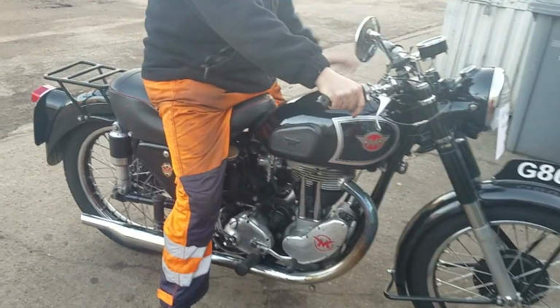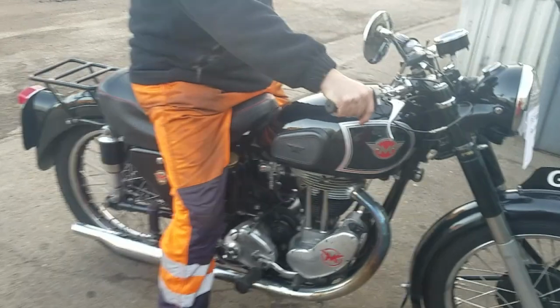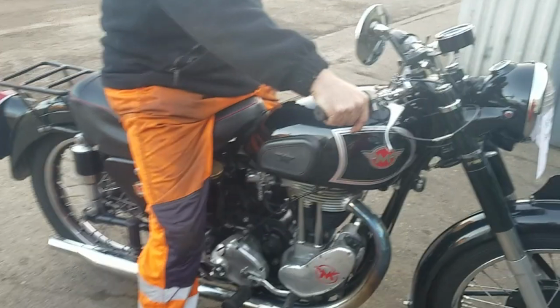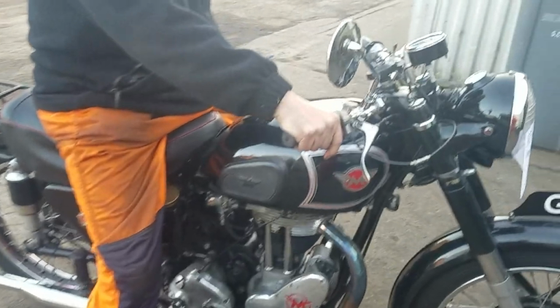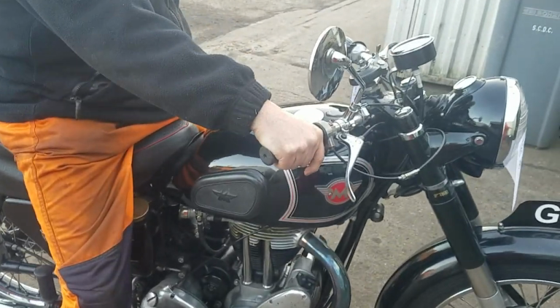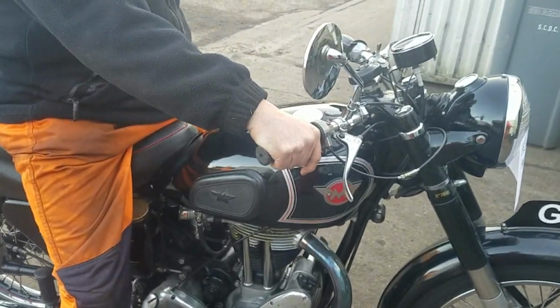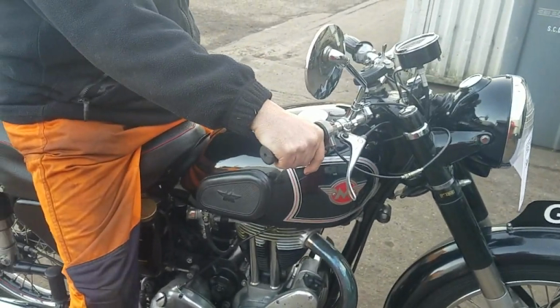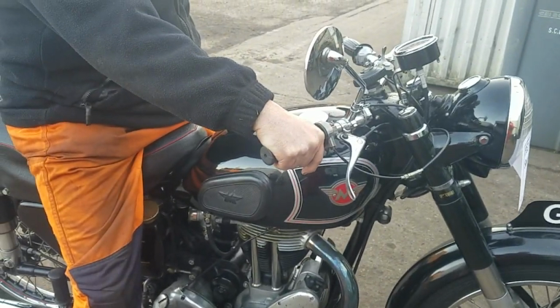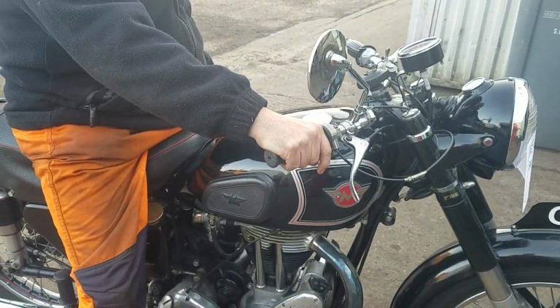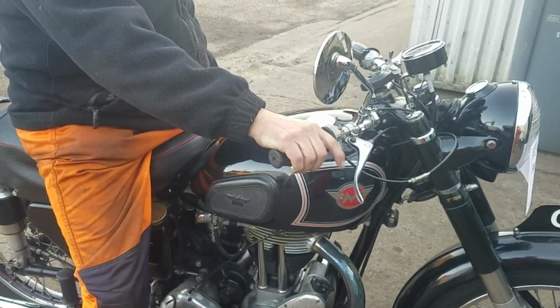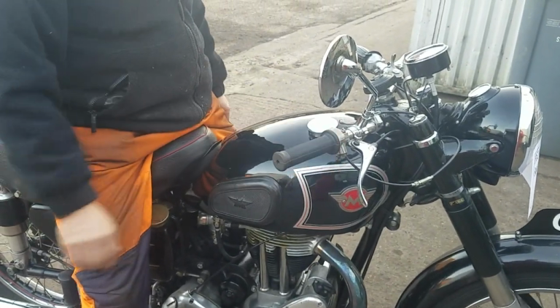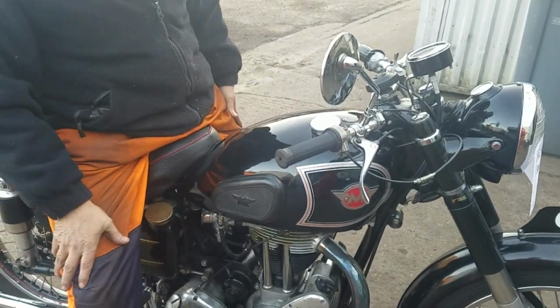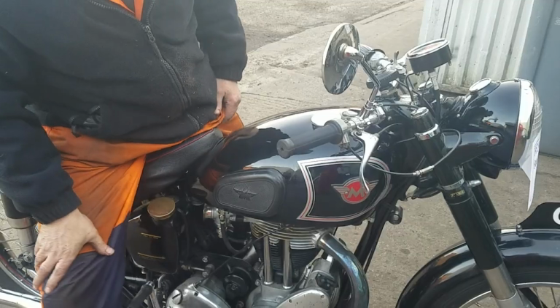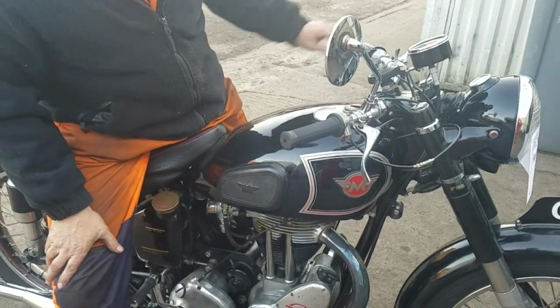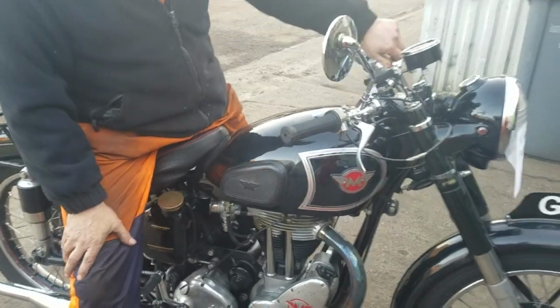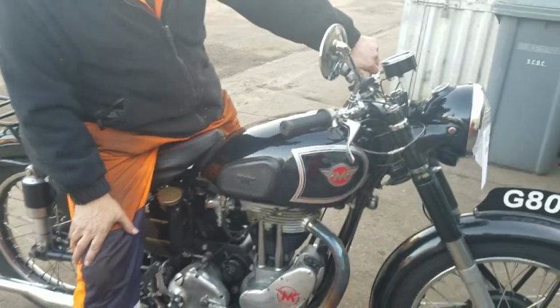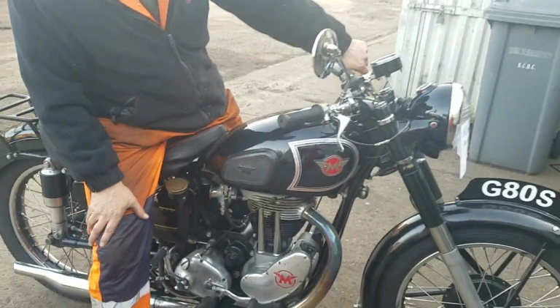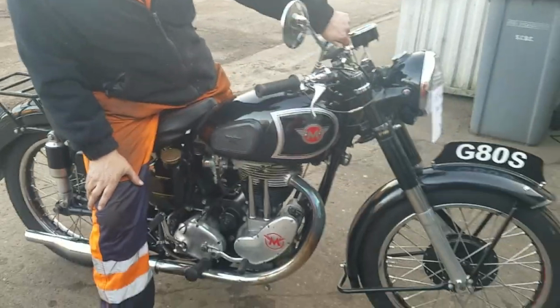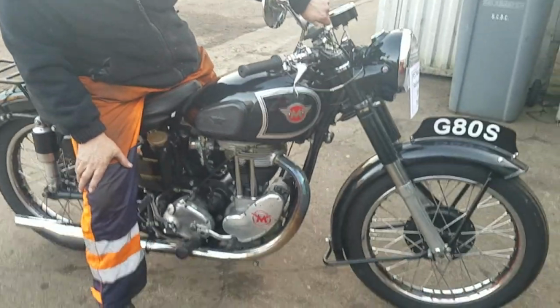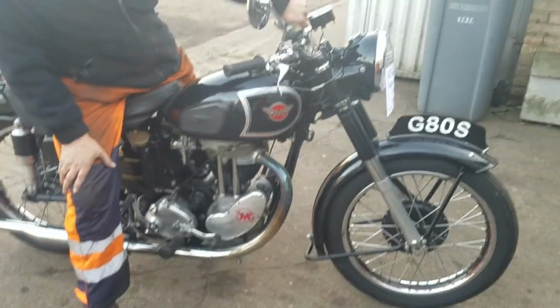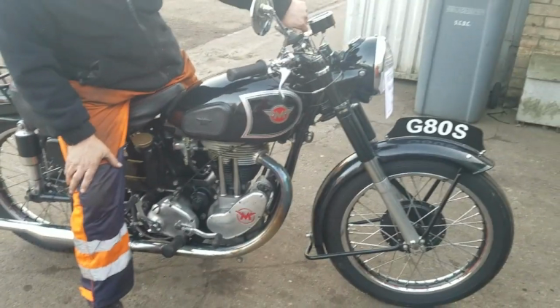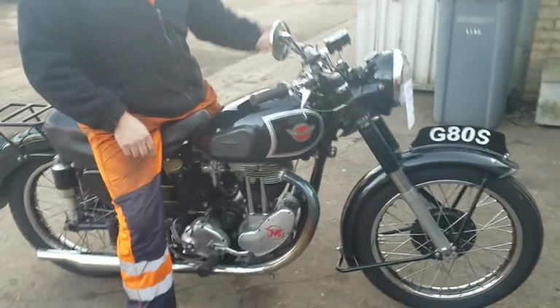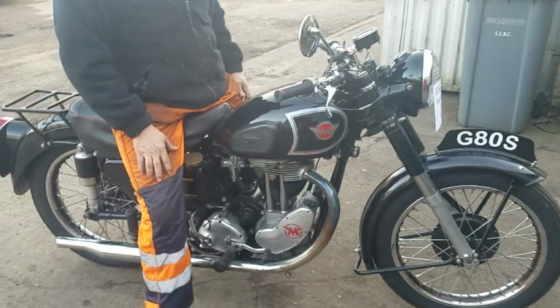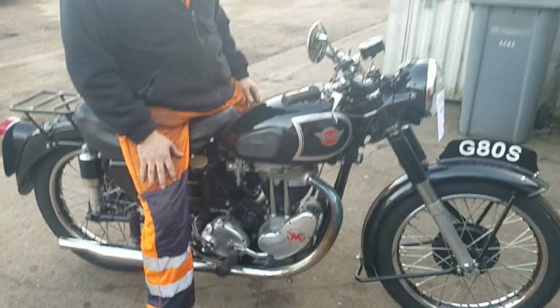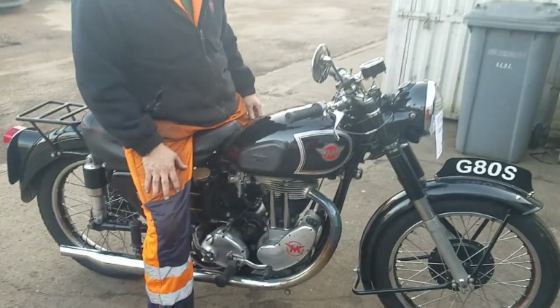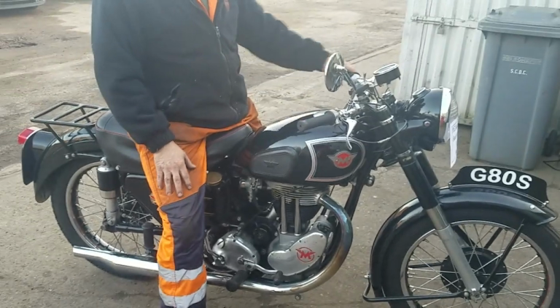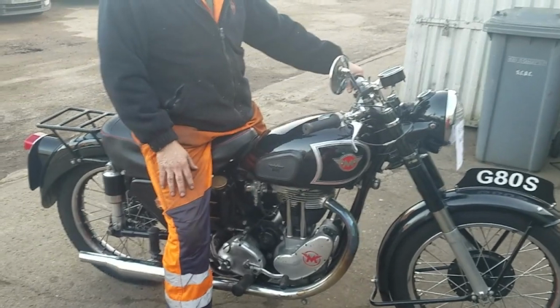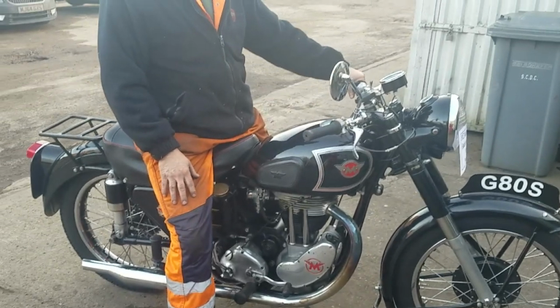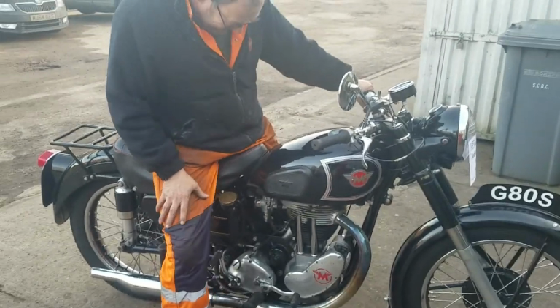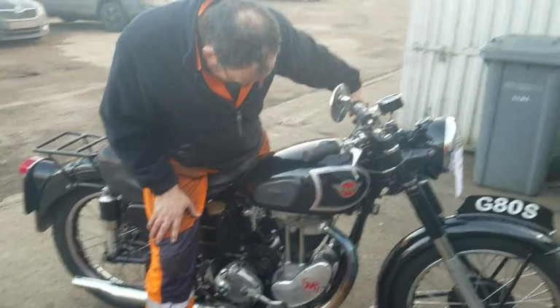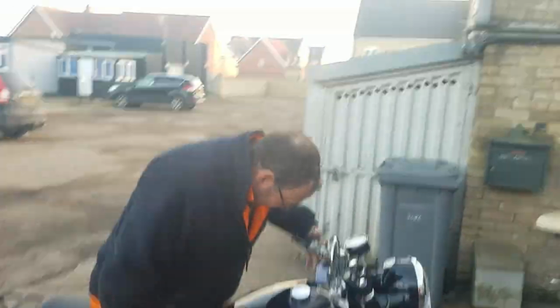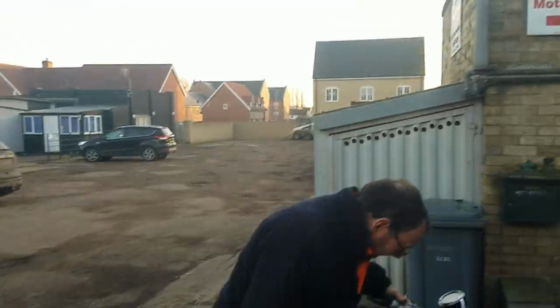Straight on the back. I think we'll stop this now — that horrendous noise was not the bike, it was a bobcat in the yard.